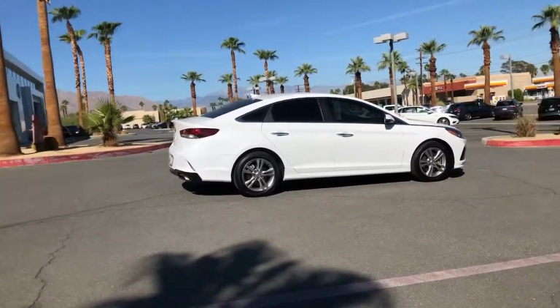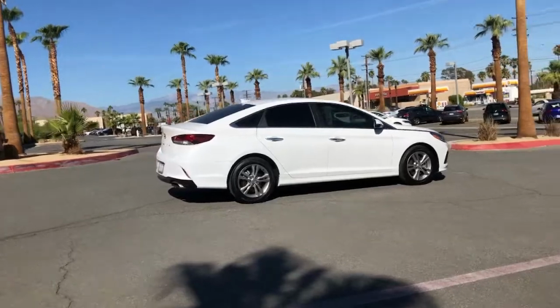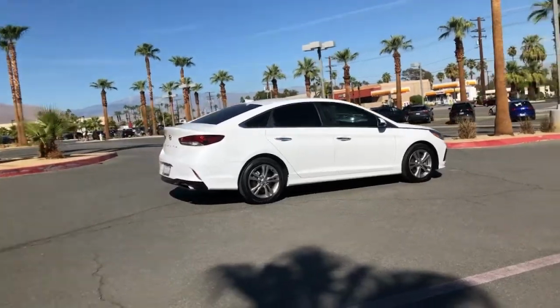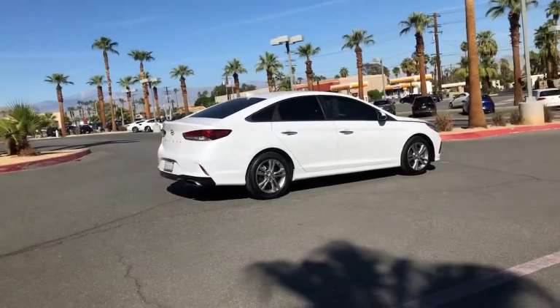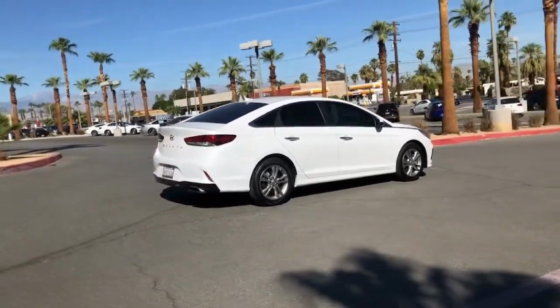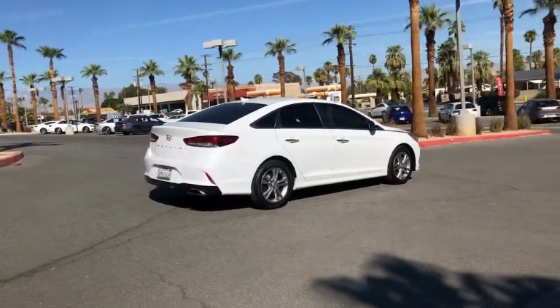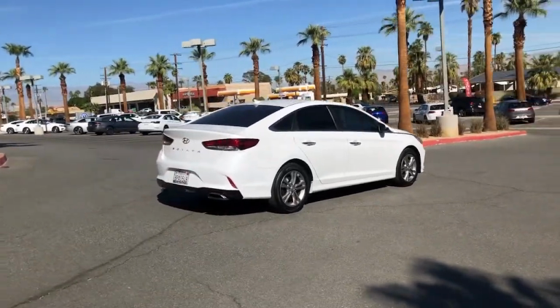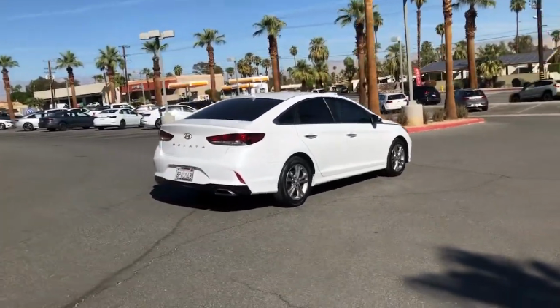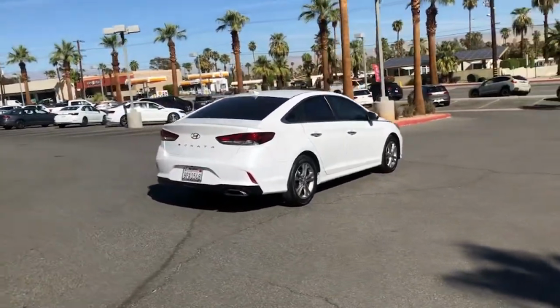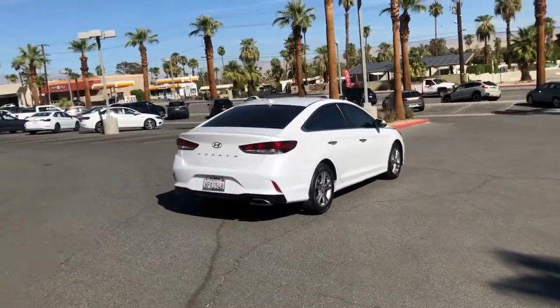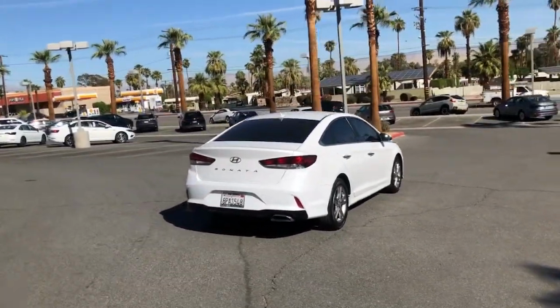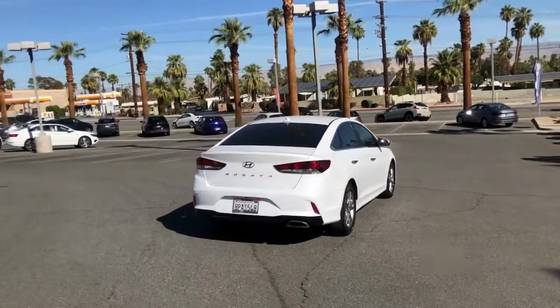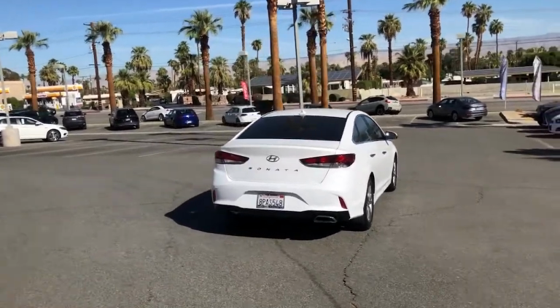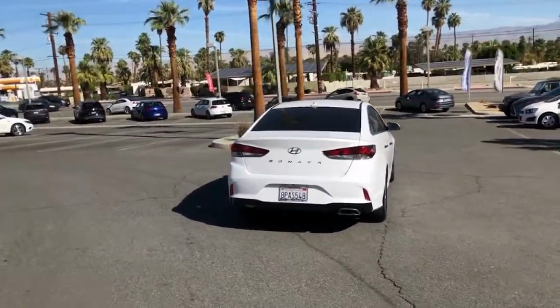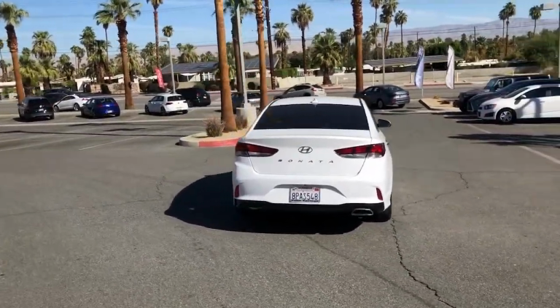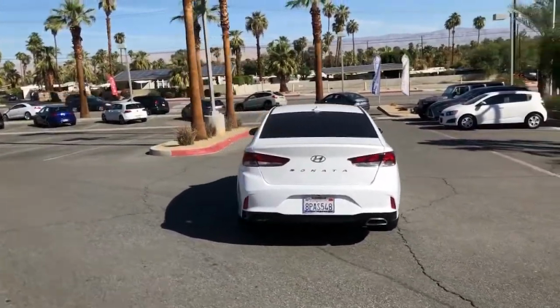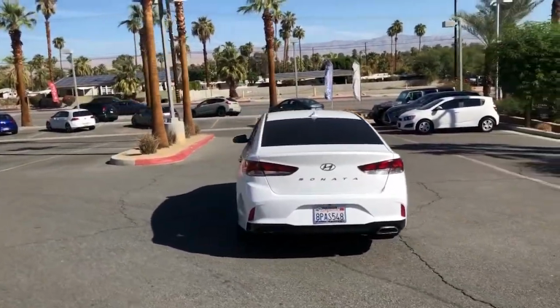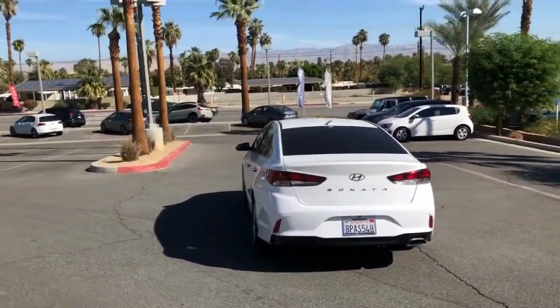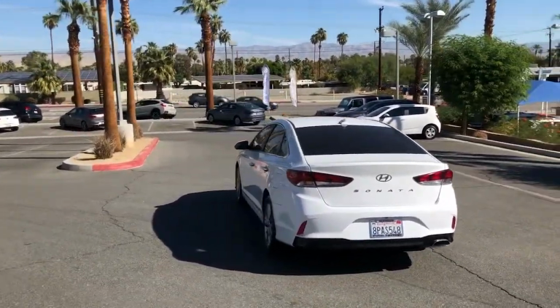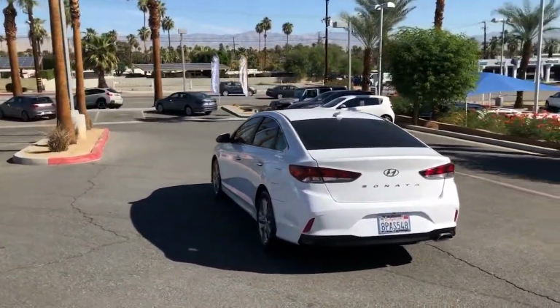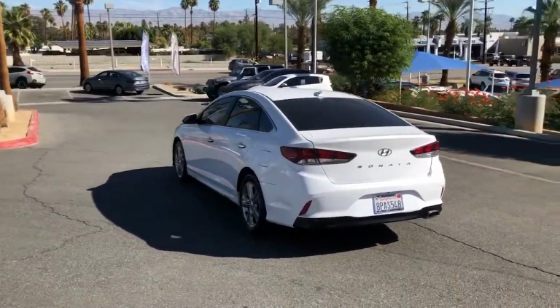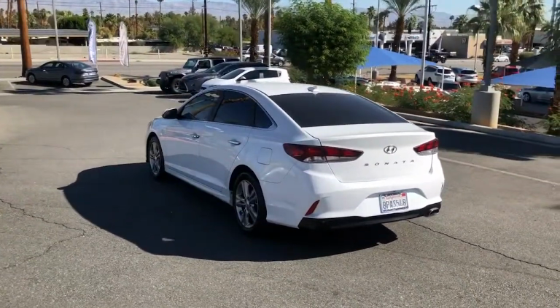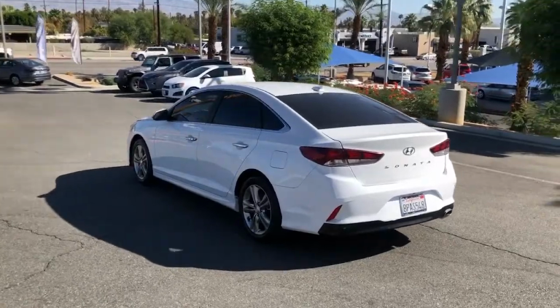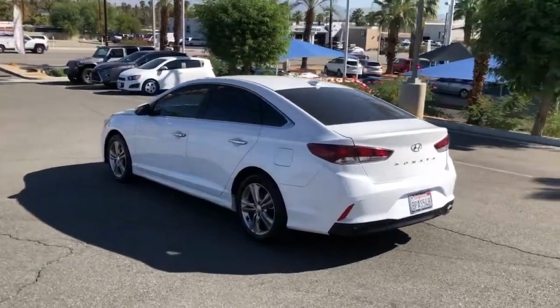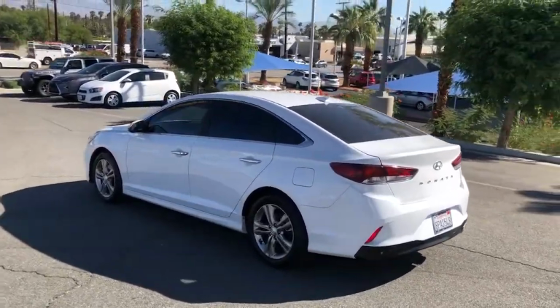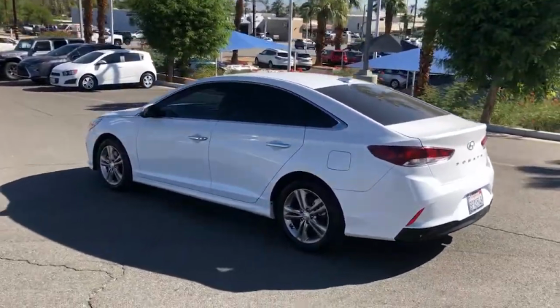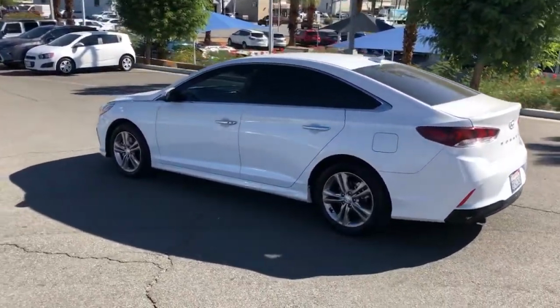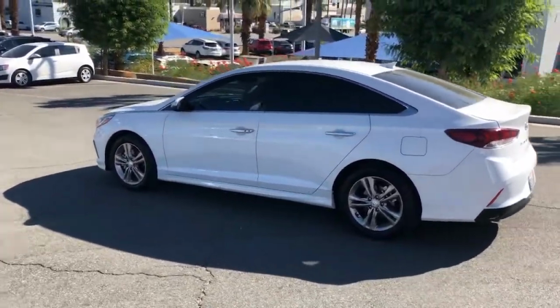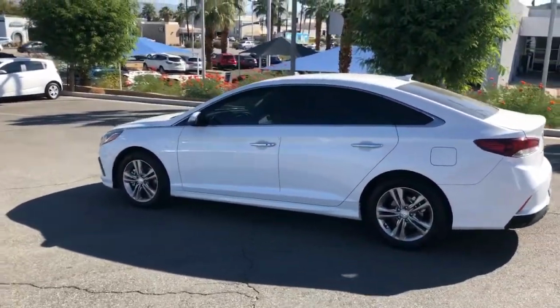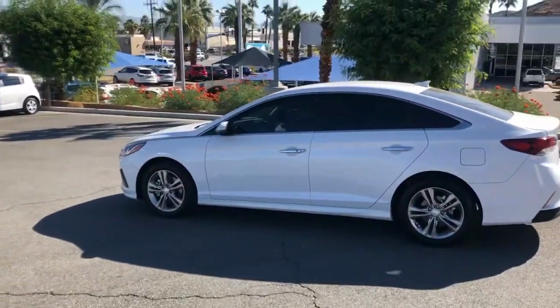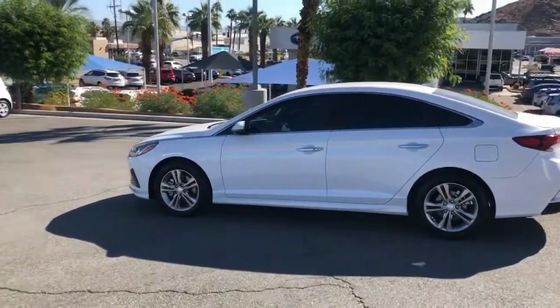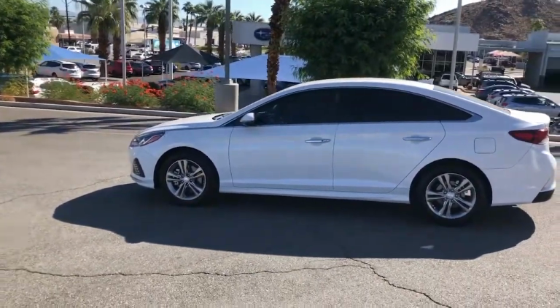Whether you're commuting or cruising country roads, this smooth and spacious Sonata makes travel a treat. Its comfortable cabin with standard touchscreen infotainment and driver assistance, along with stylish good looks, make this midsize four-door your go-to family sedan.